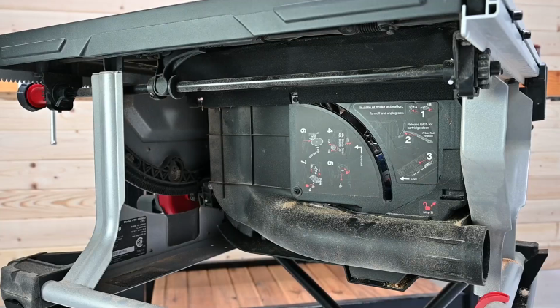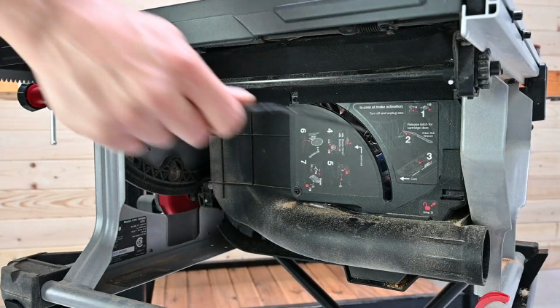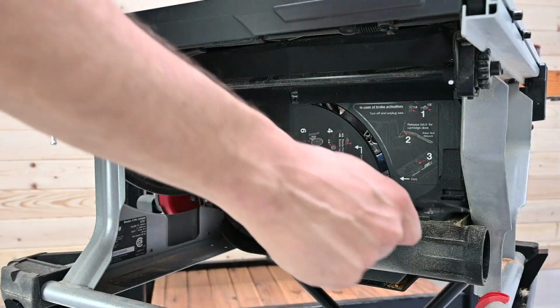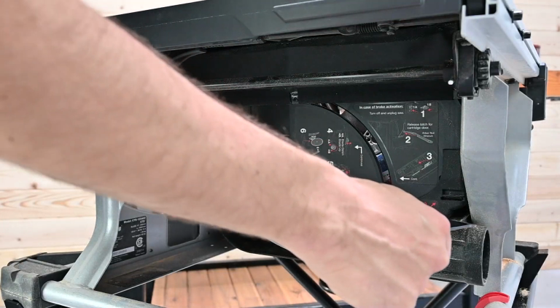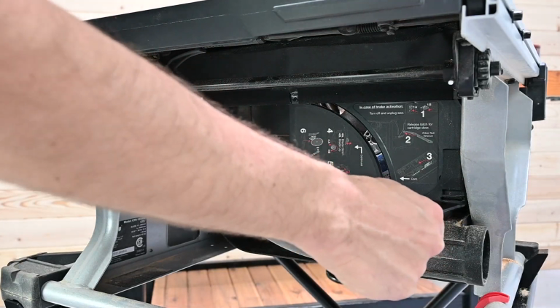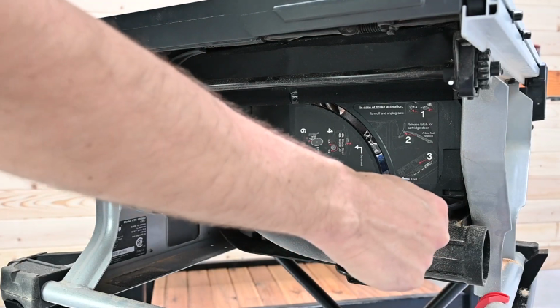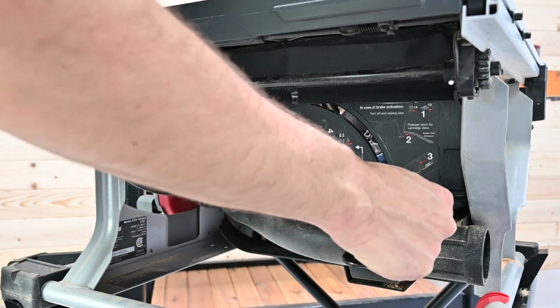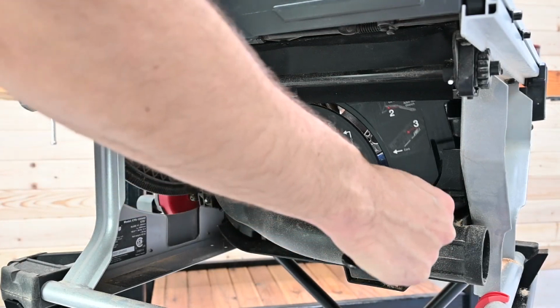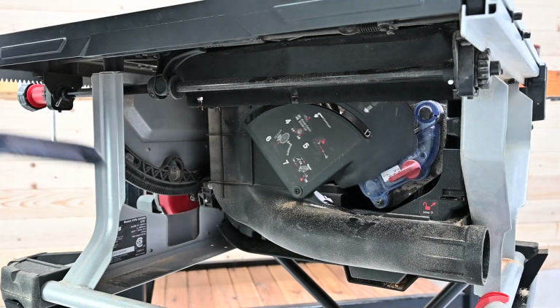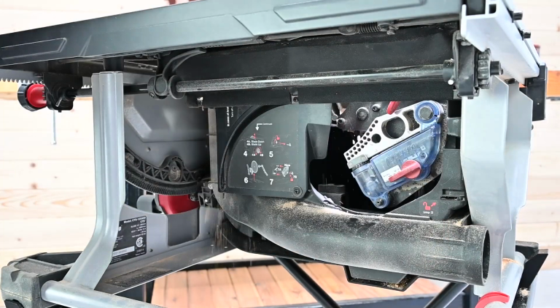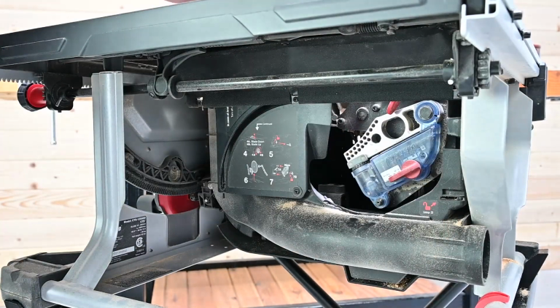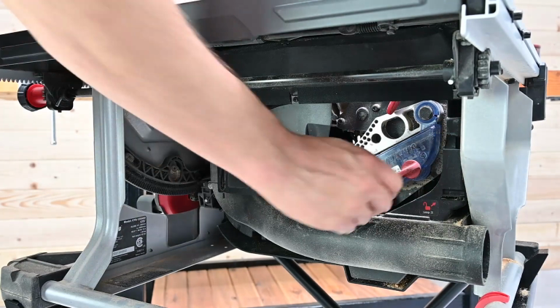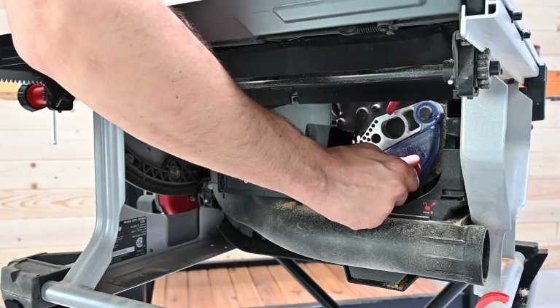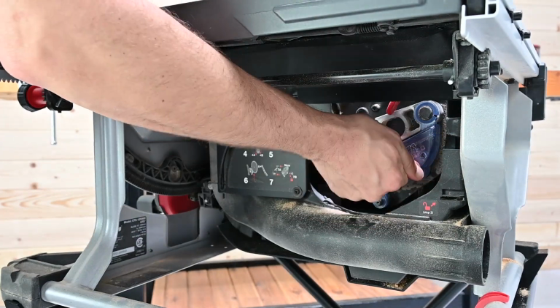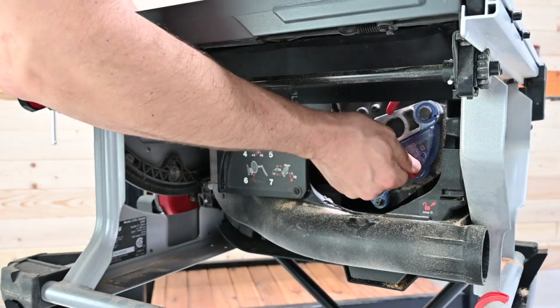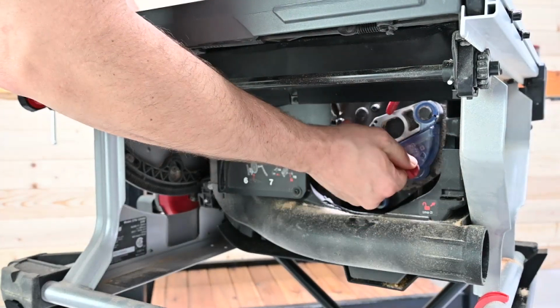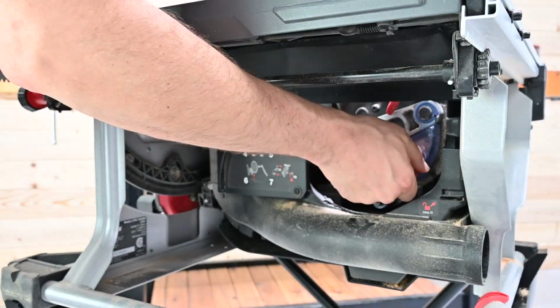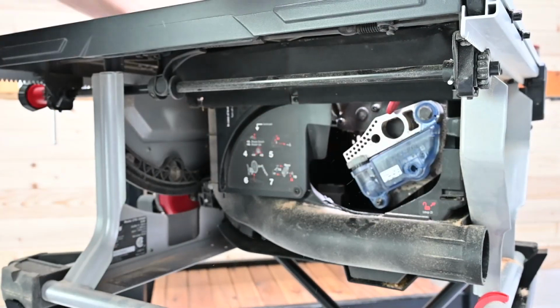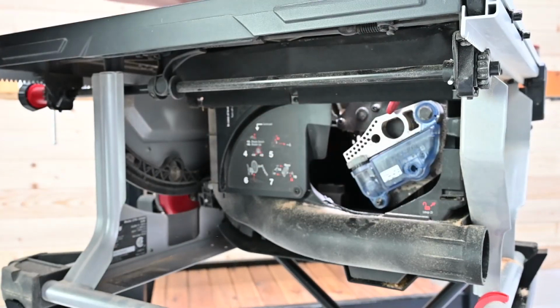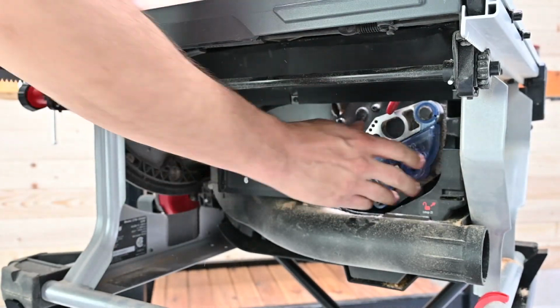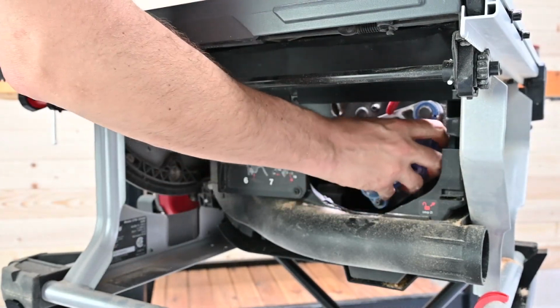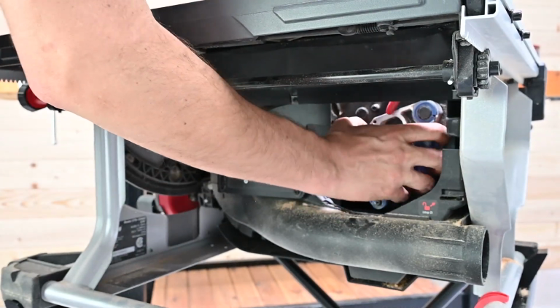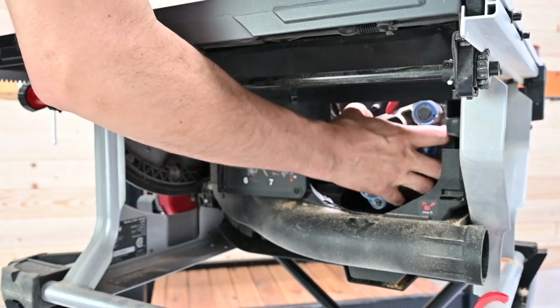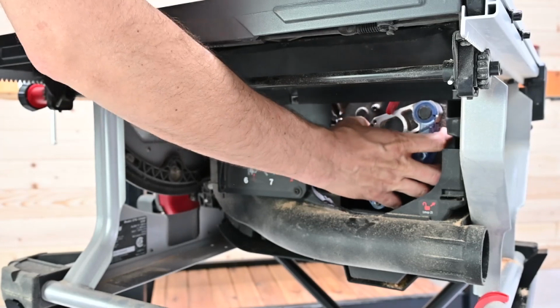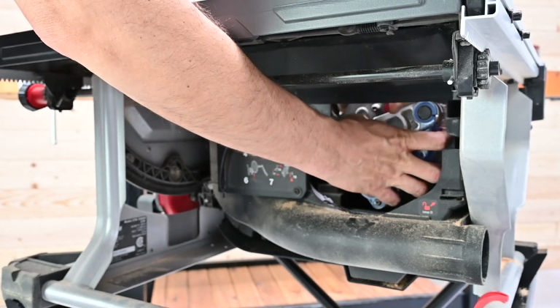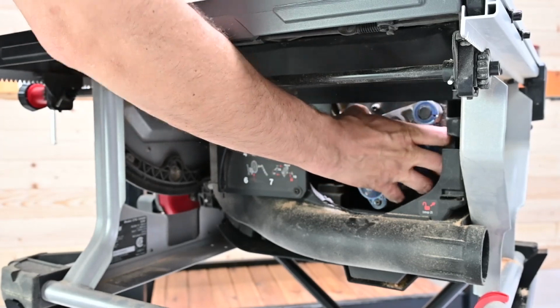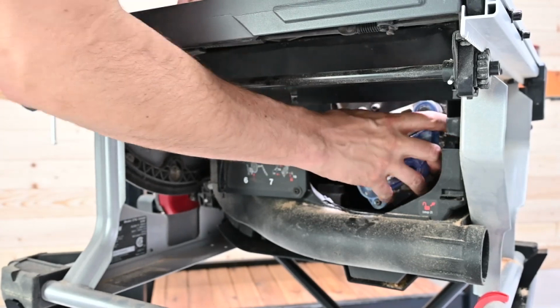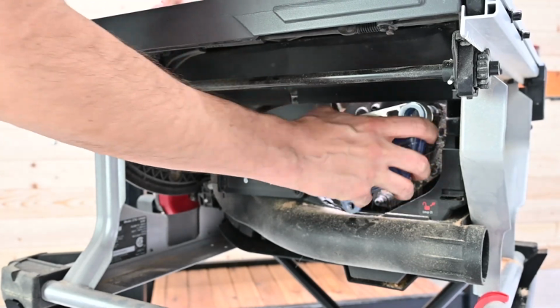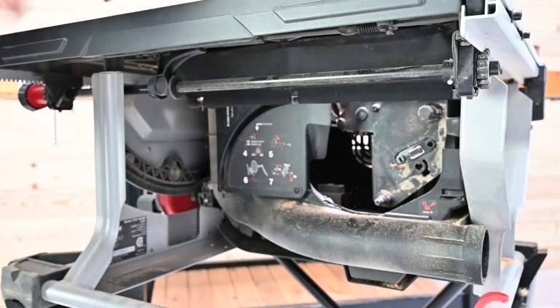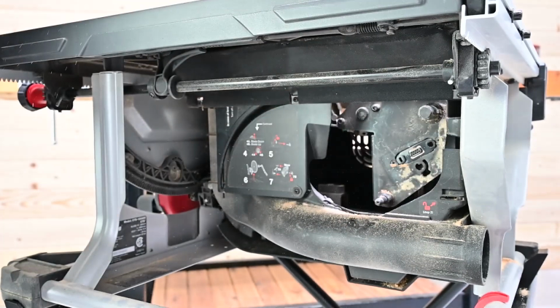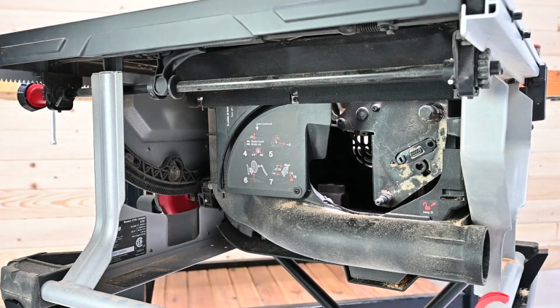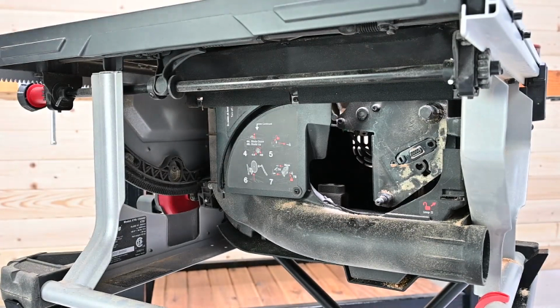Next, remove the brake cartridge. Open the cartridge access door using the flat end of one of the blade wrenches. Turn the red cartridge key clockwise to remove, then pull on the body of the brake cartridge to remove it.